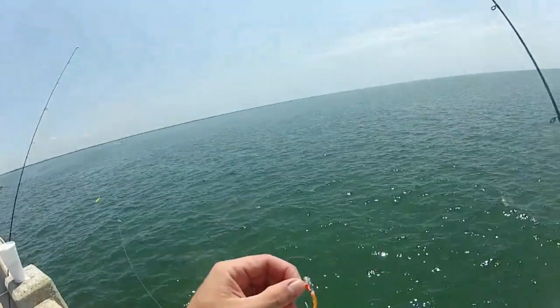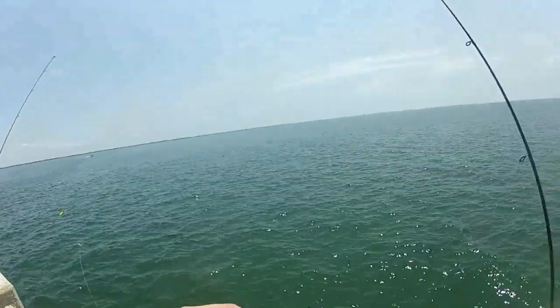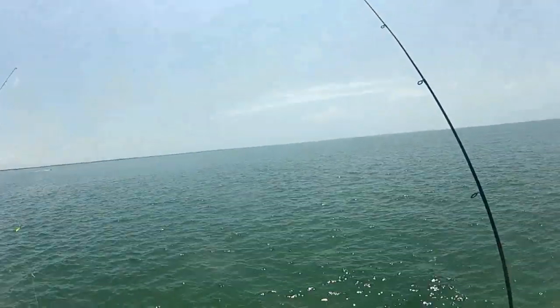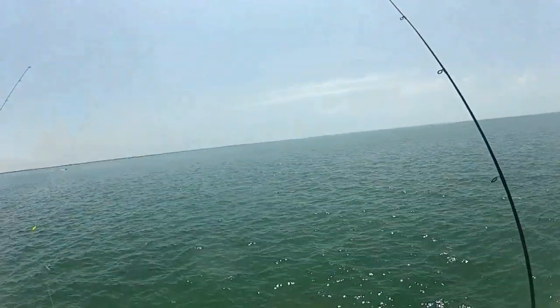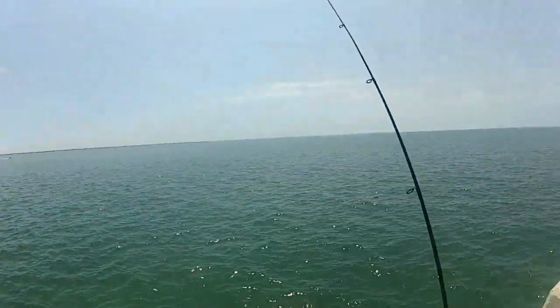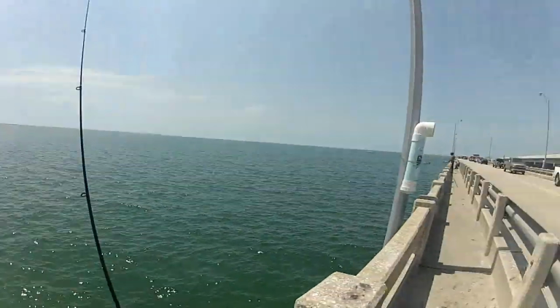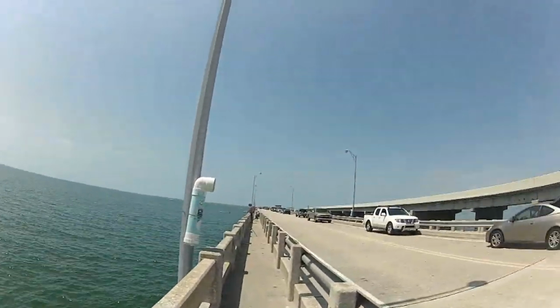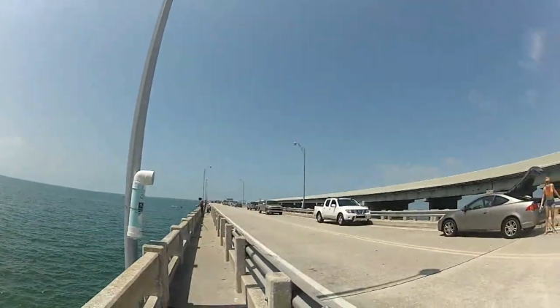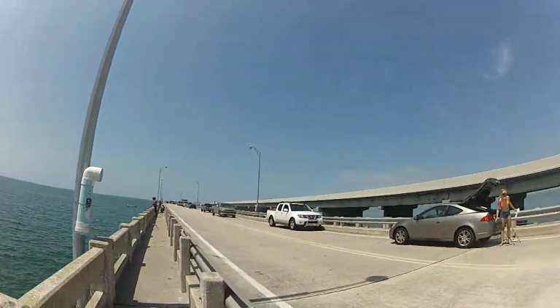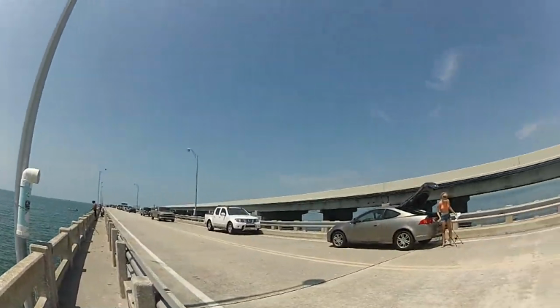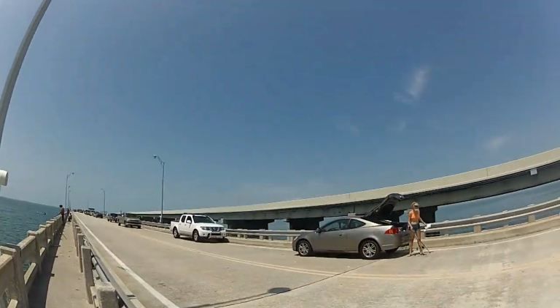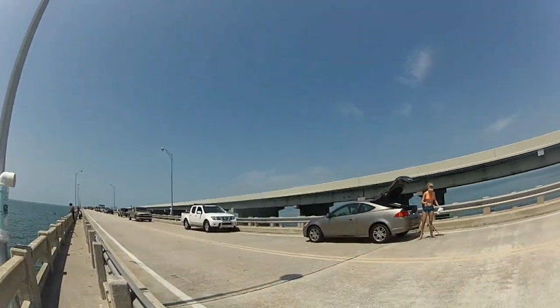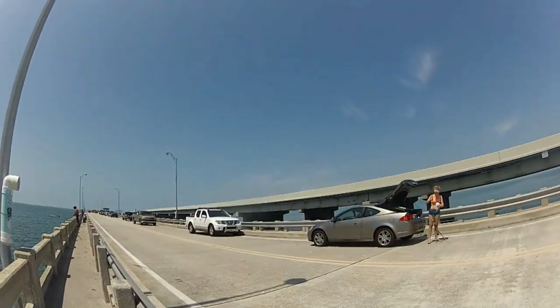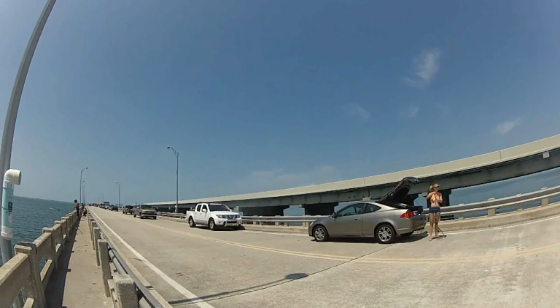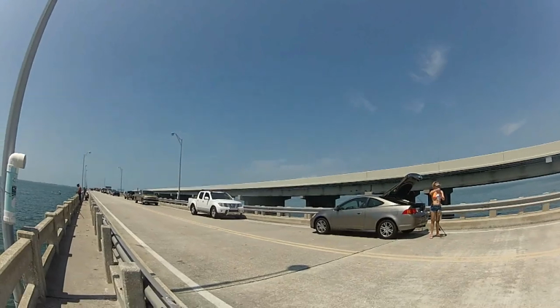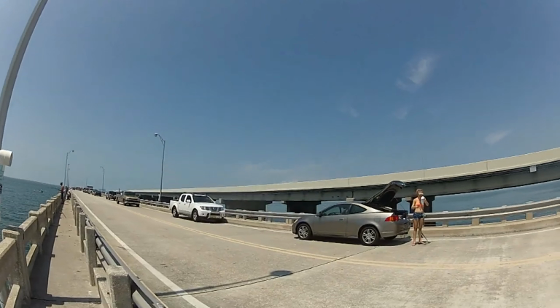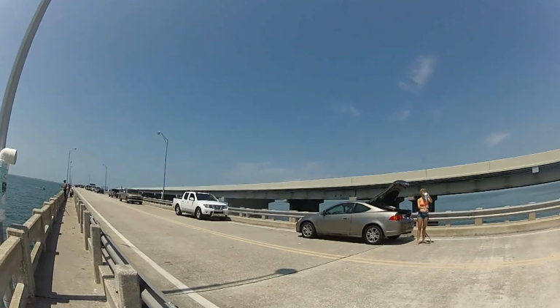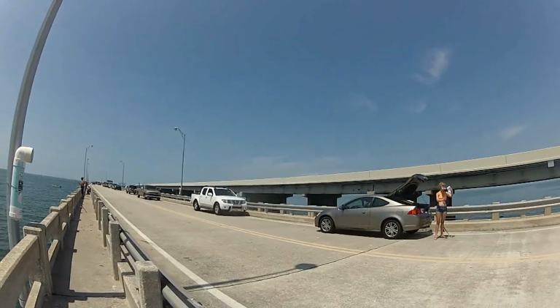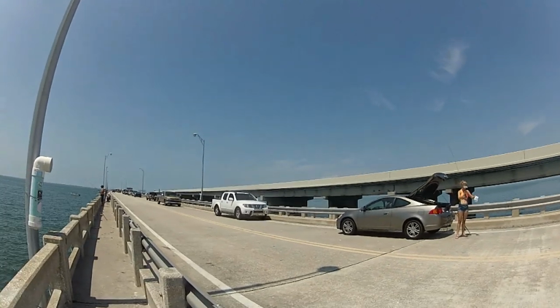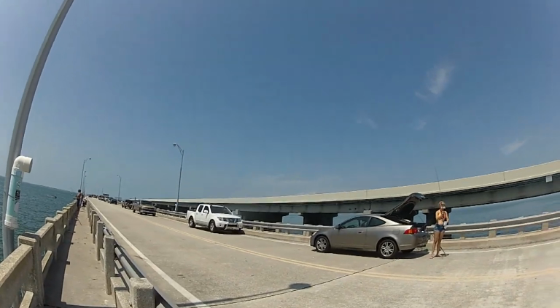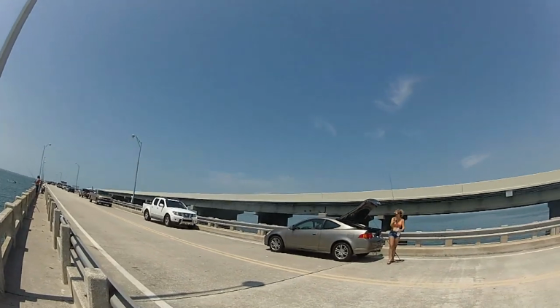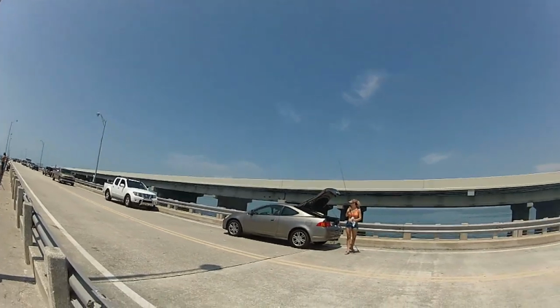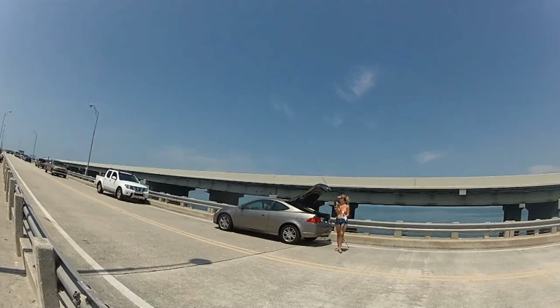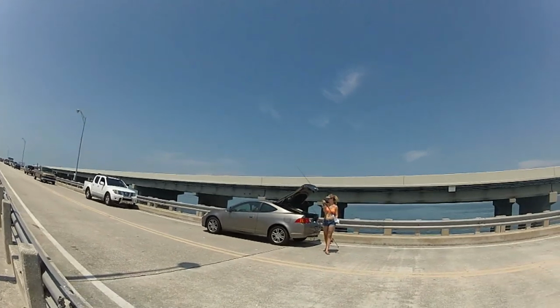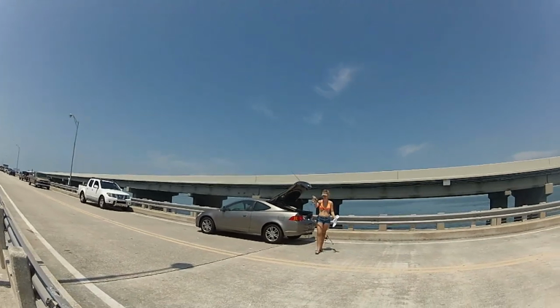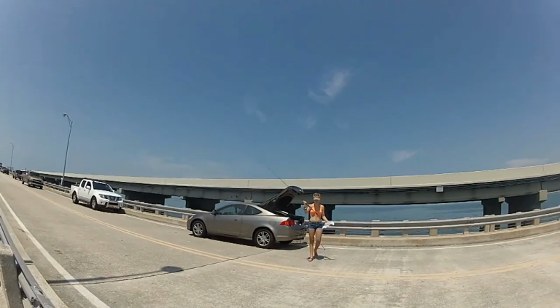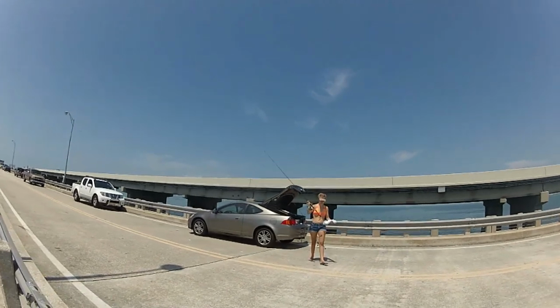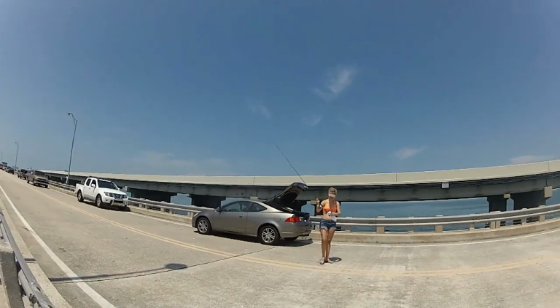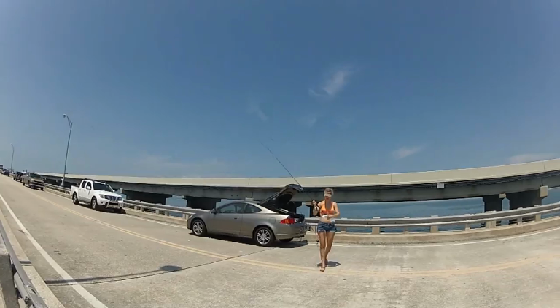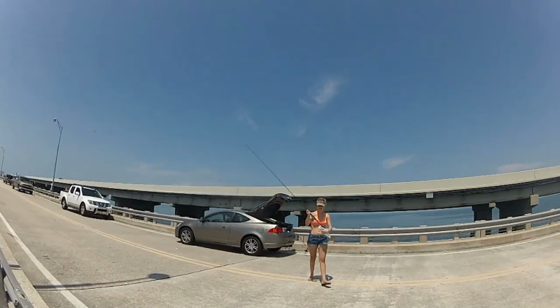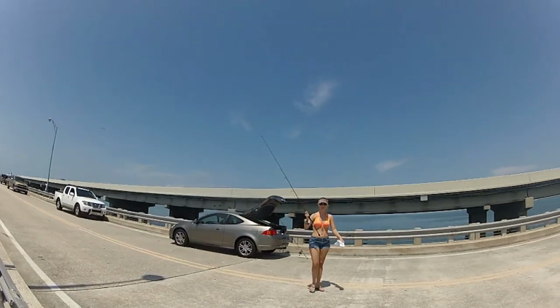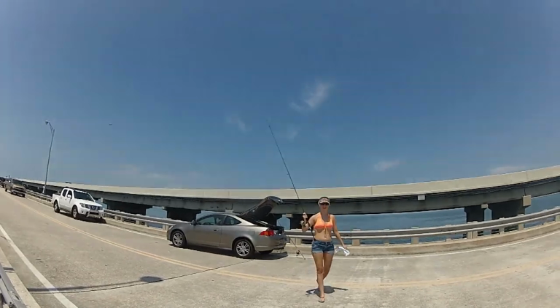It's a beautiful day out here, and we've only been out here about 30 minutes and we already reached one person's limit — about 15 fish. So I'll keep you posted, and we should be able to get a bunch more on here.